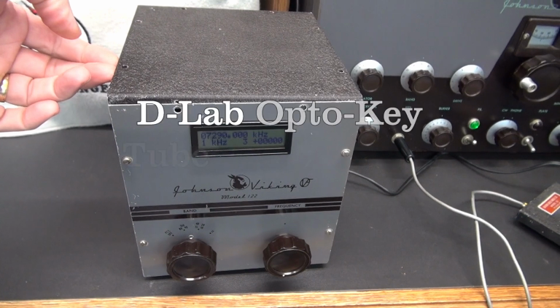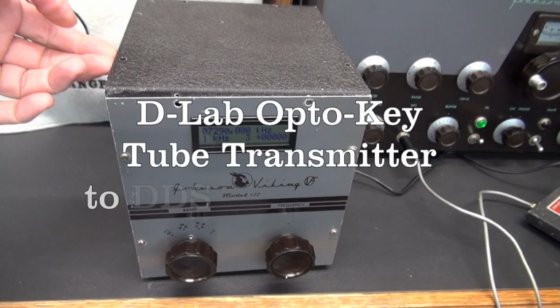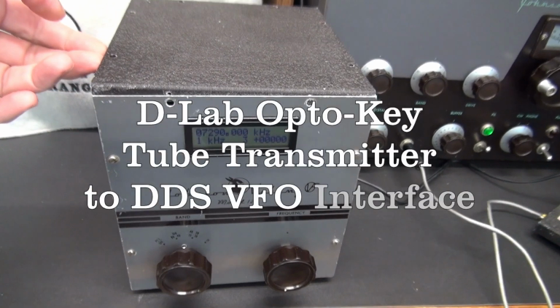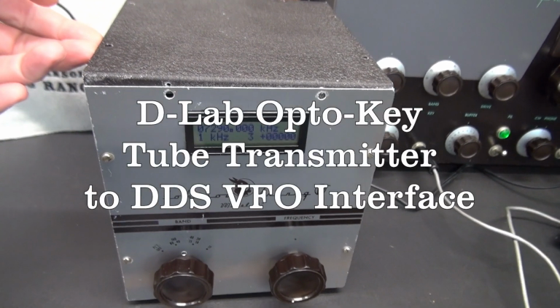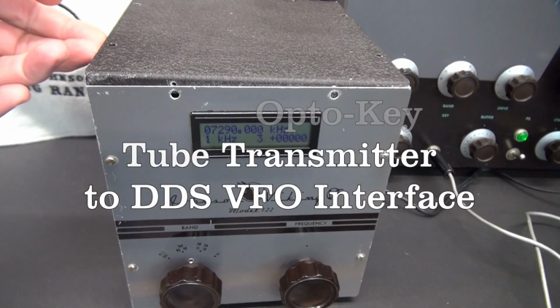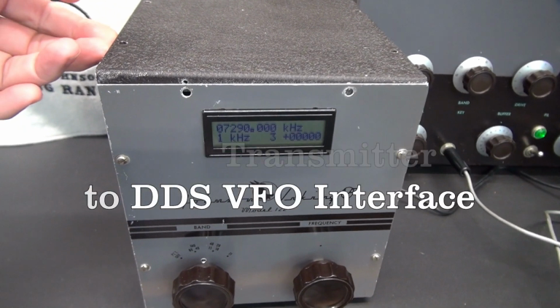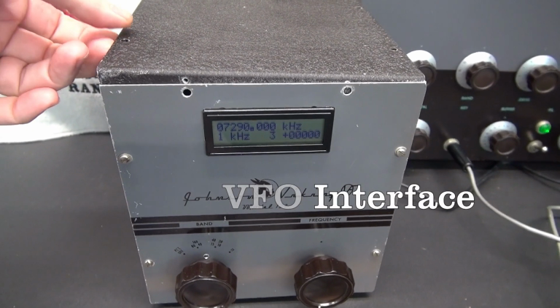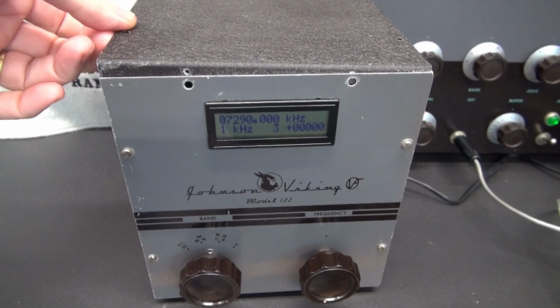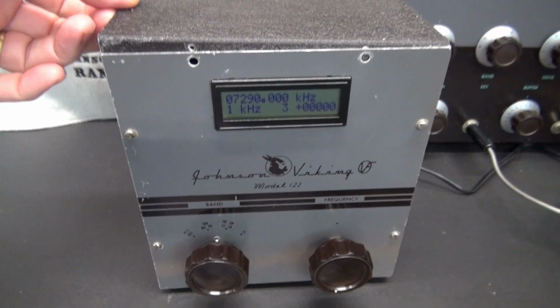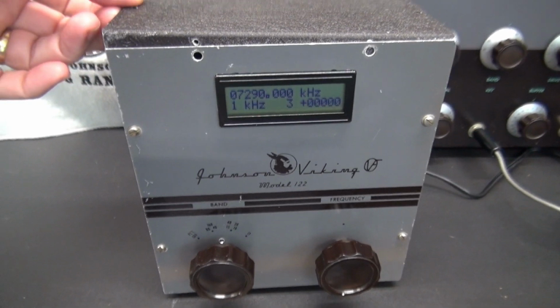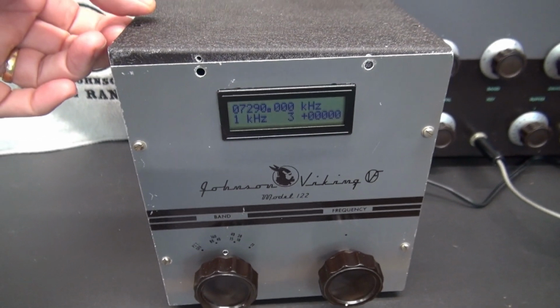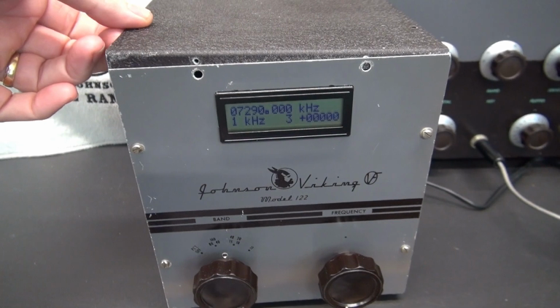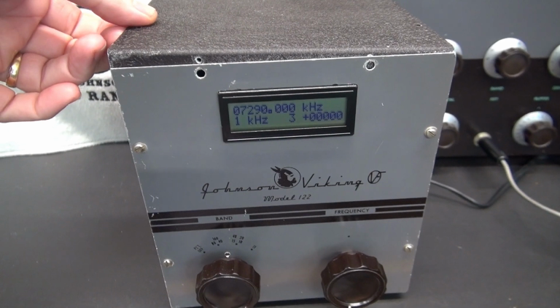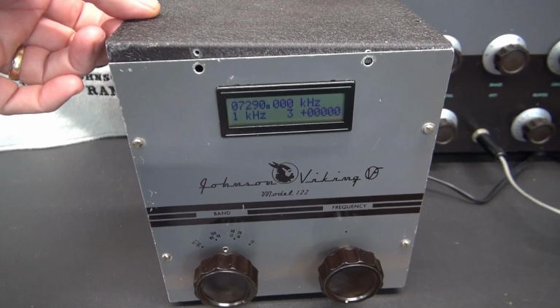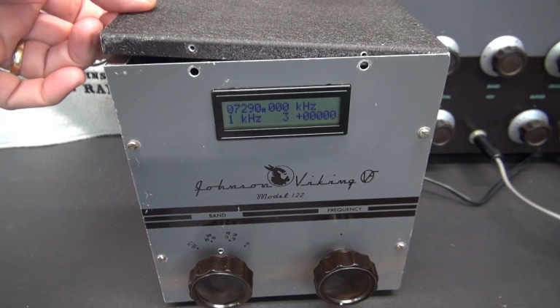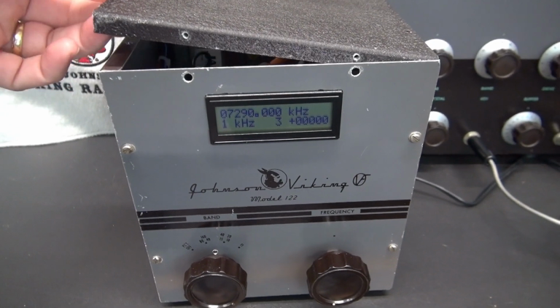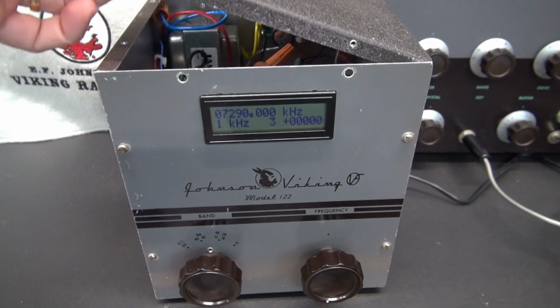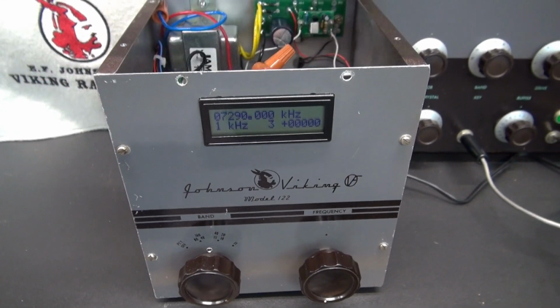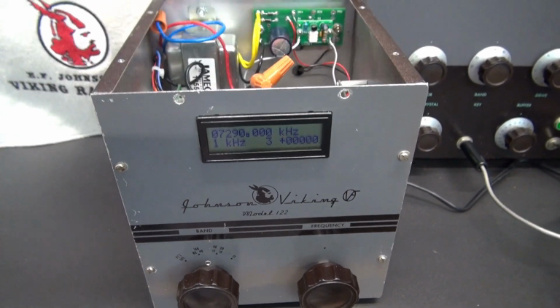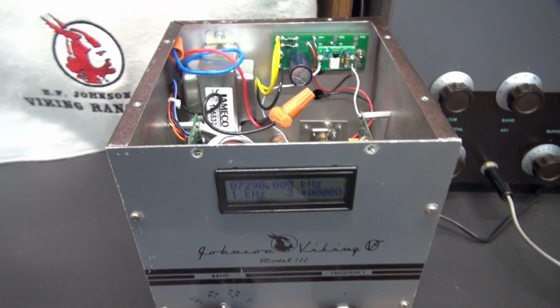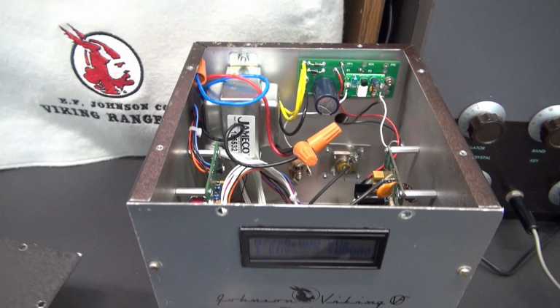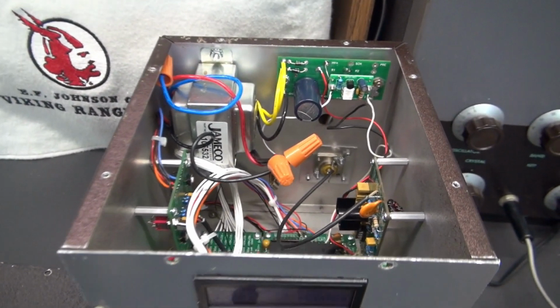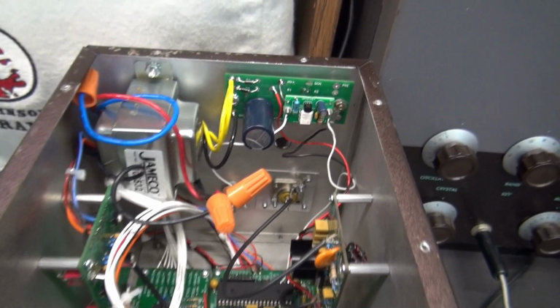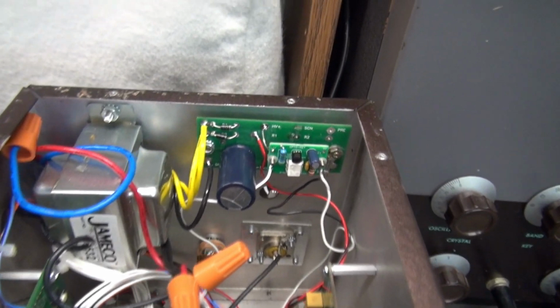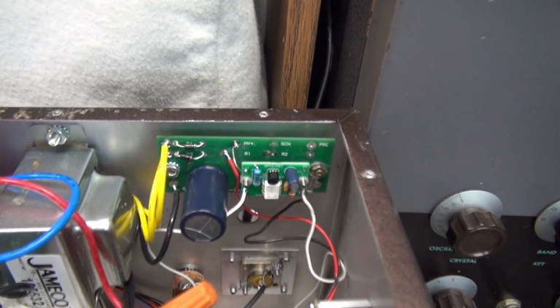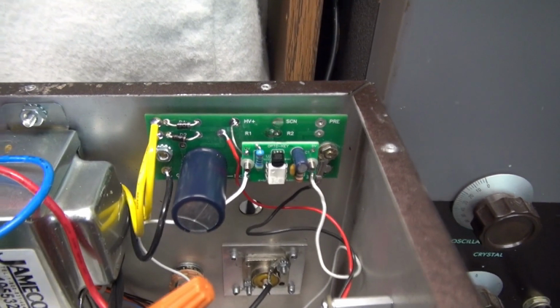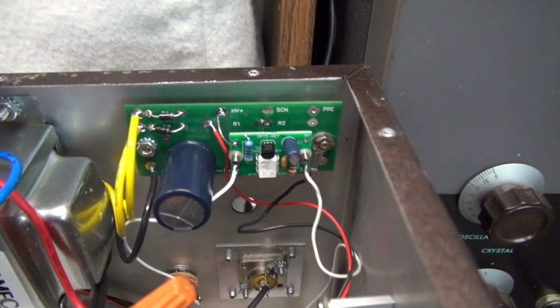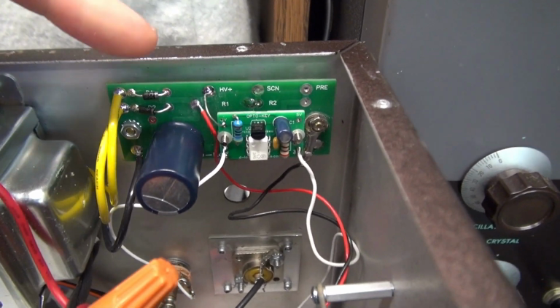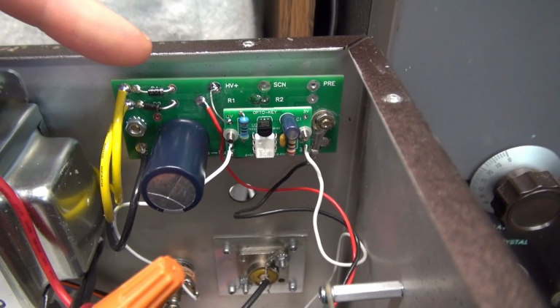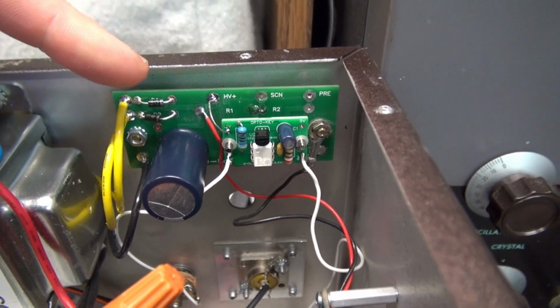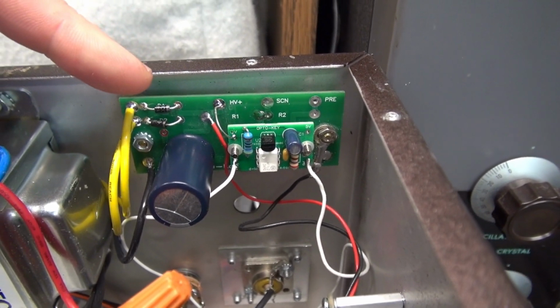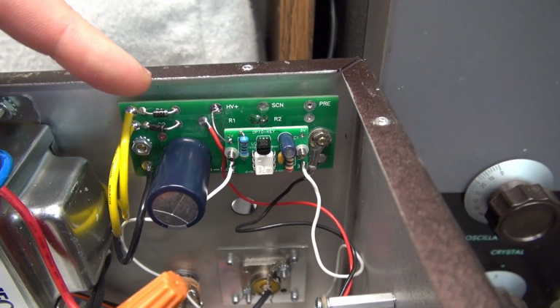The following video is a test of the WA-1 FFL DDS VFO in a modified Johnson VF122 cabinet, being keyed by the D-Lab OptoKey module.